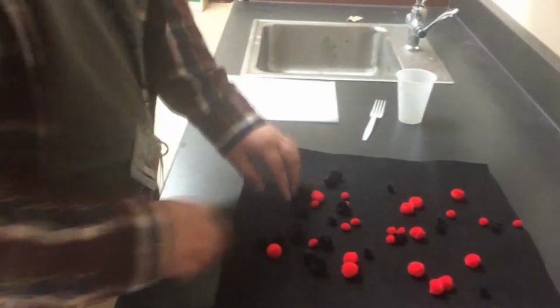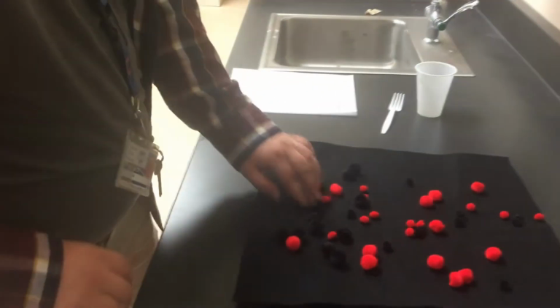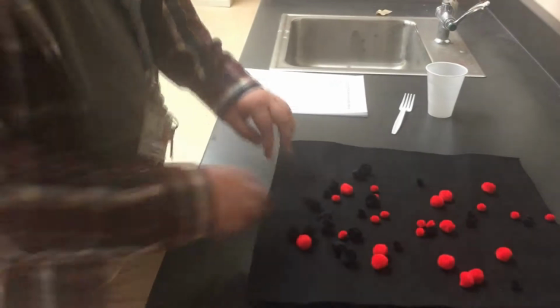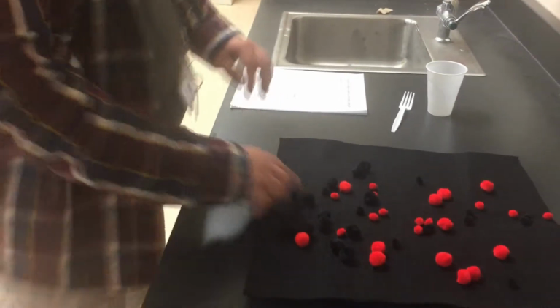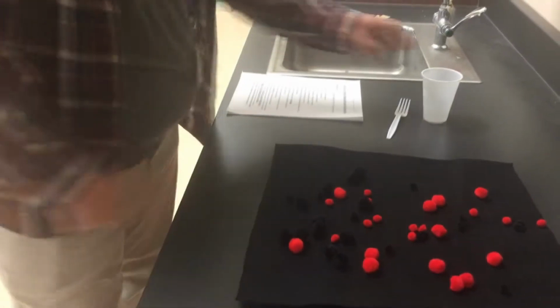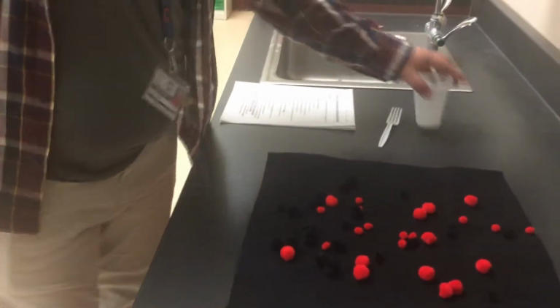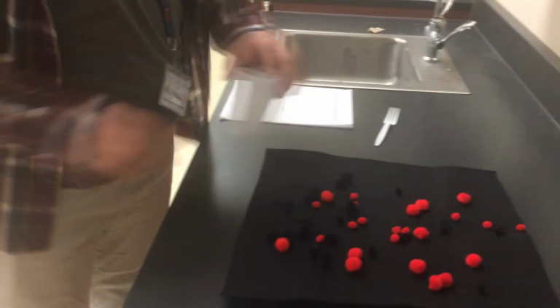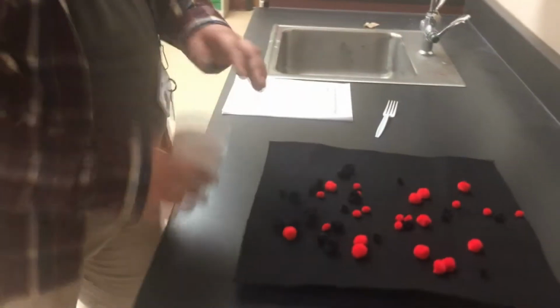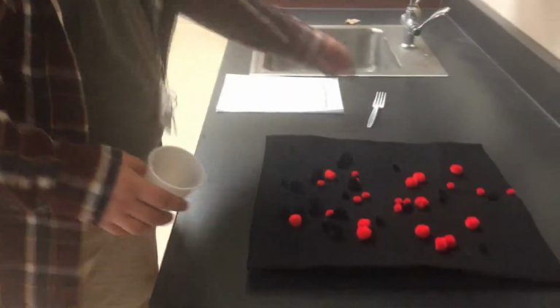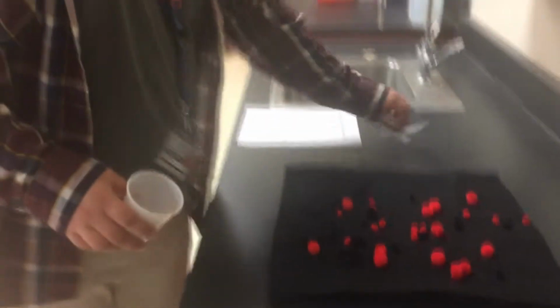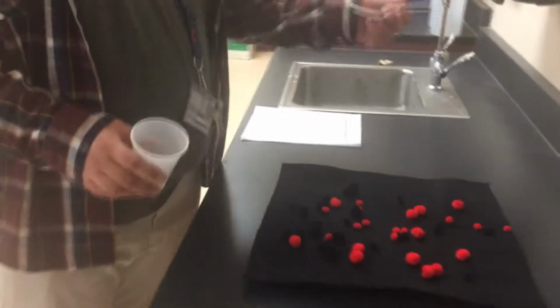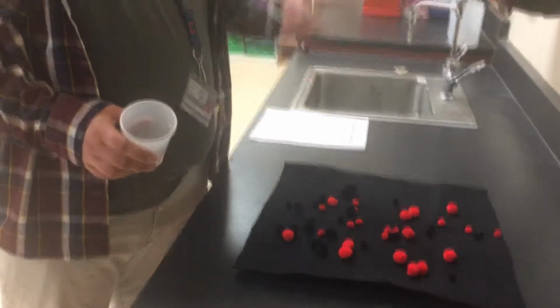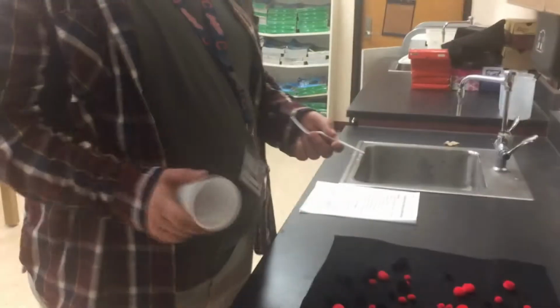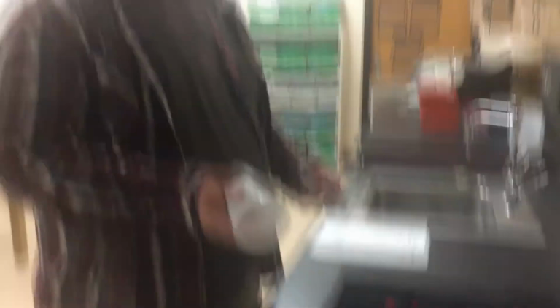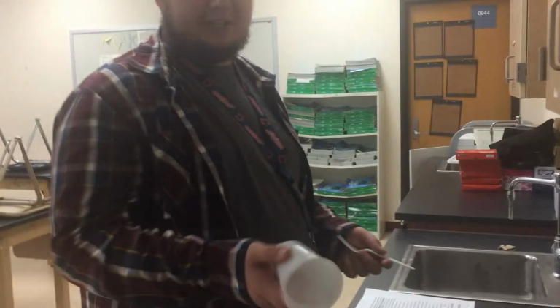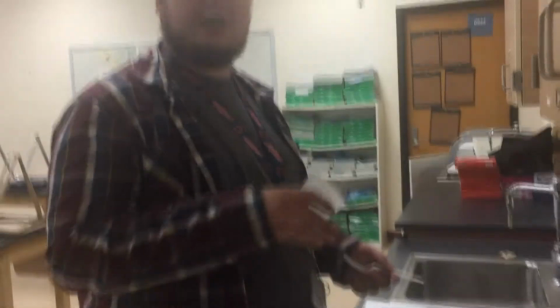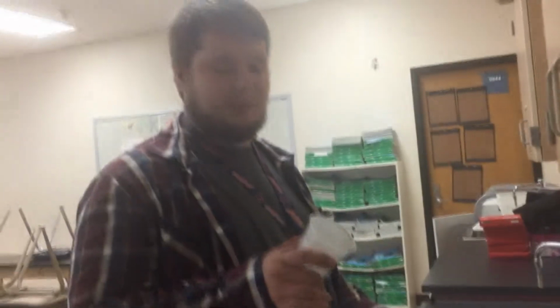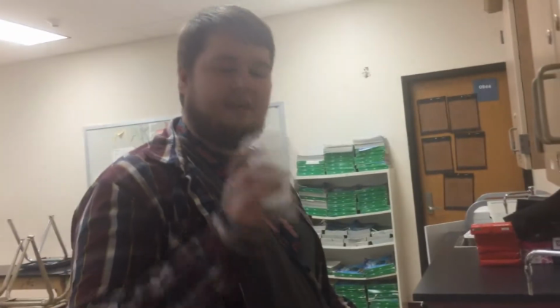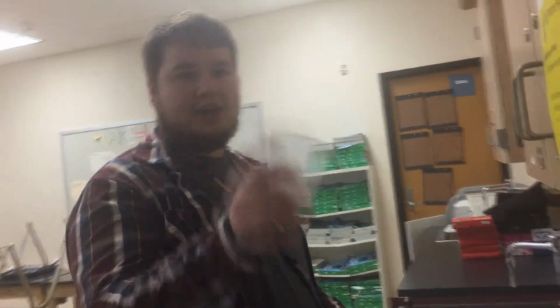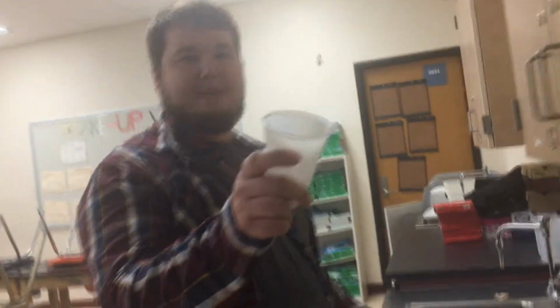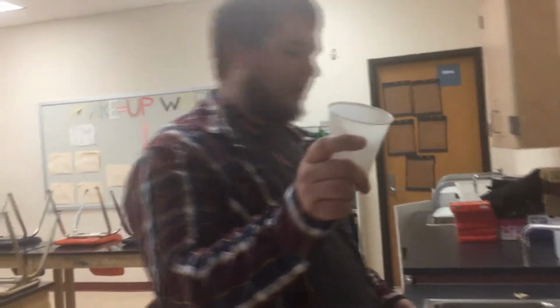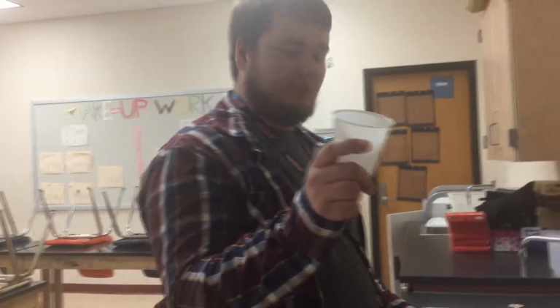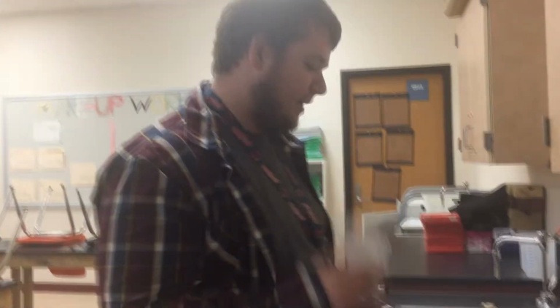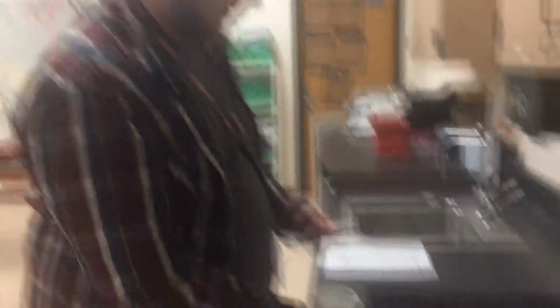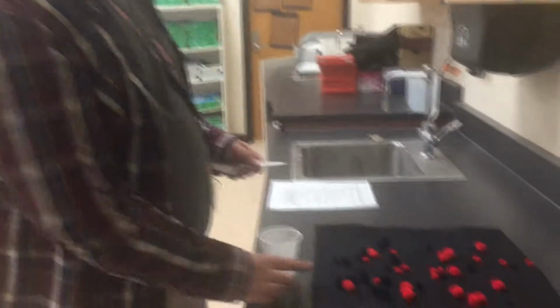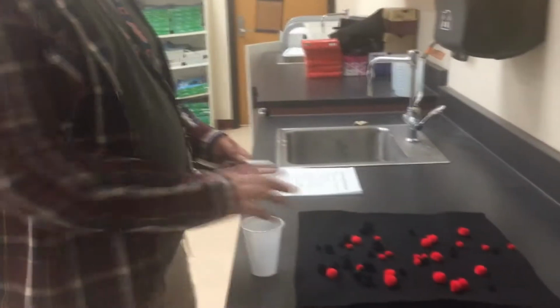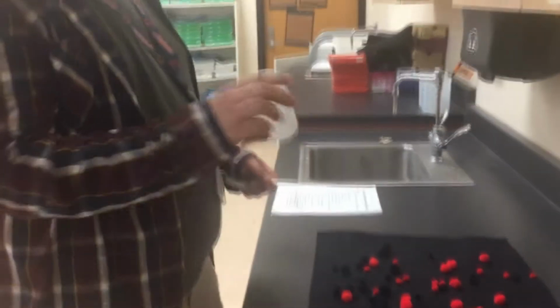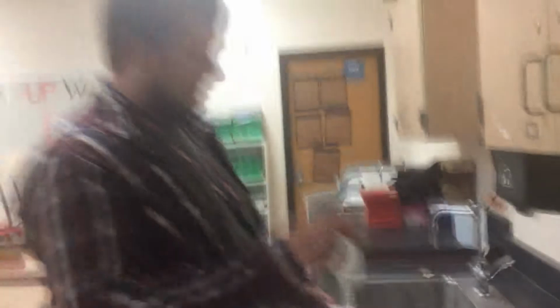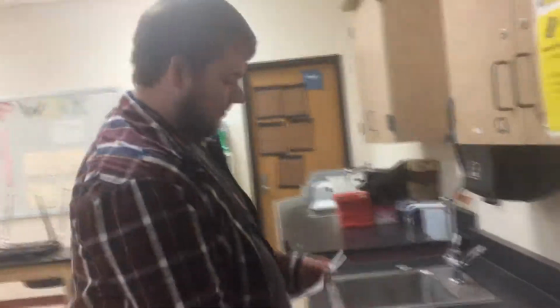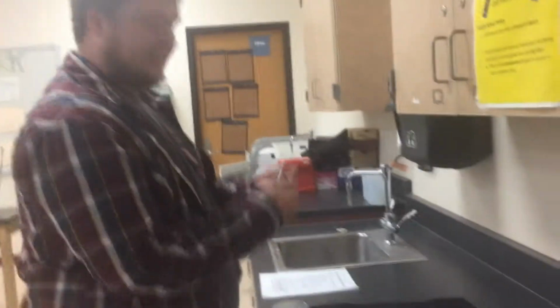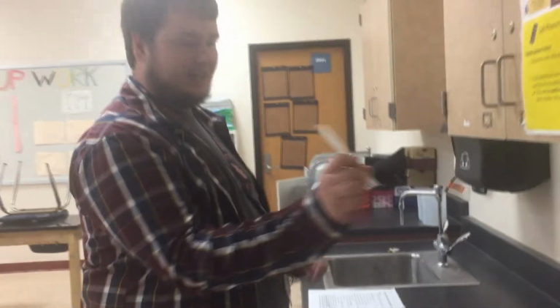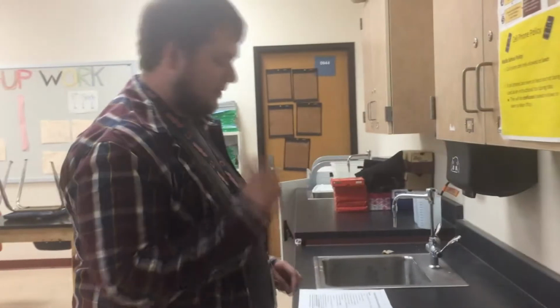What your group is going to be doing is you are acting like a predator. So you grab your fork, your spoon, and your spork that your other members will have. Each member will also have one cup — this is your stomach. This is what you're going to hunt with.